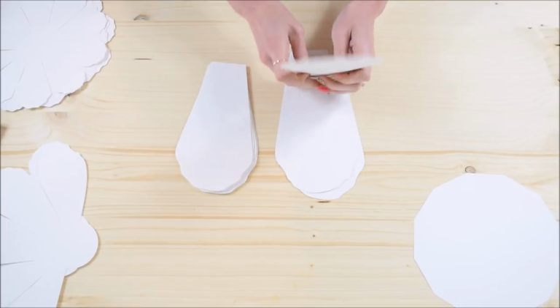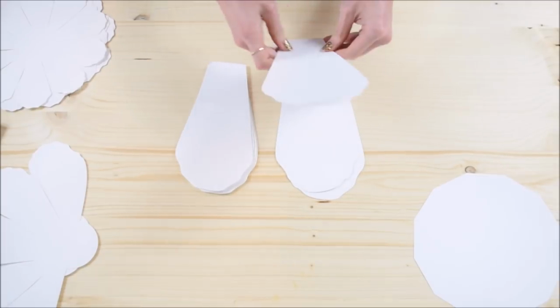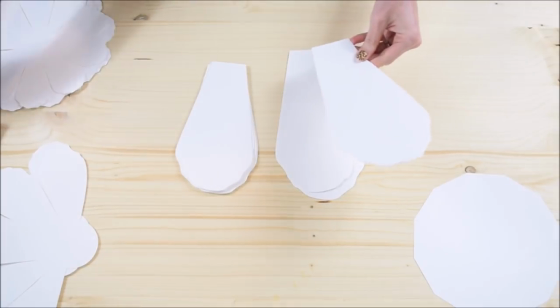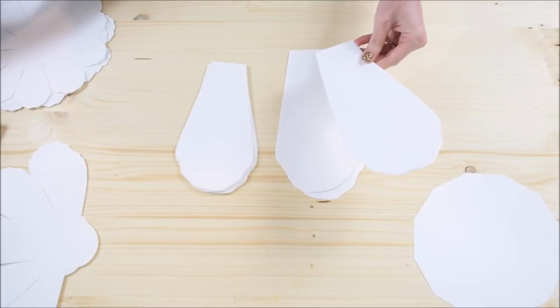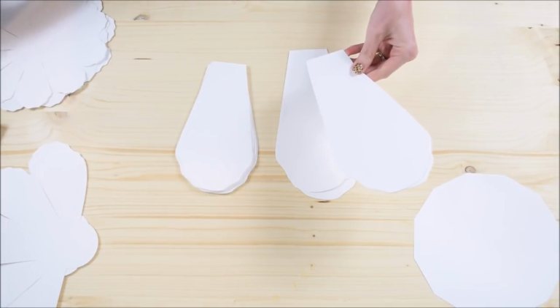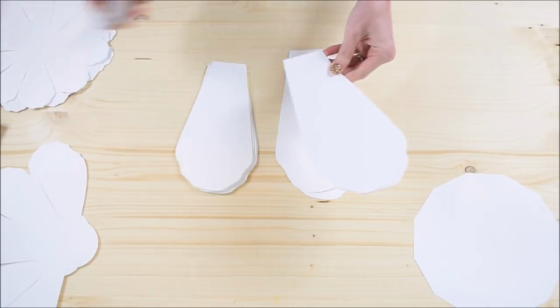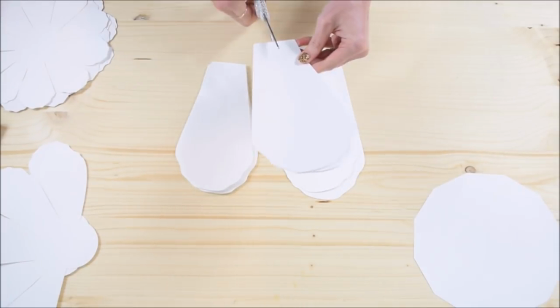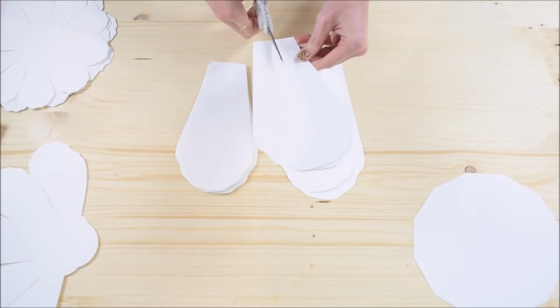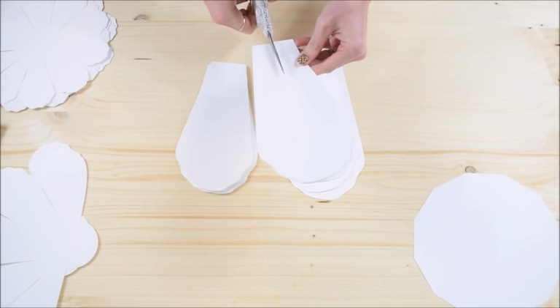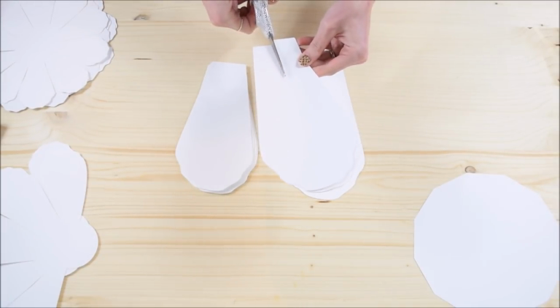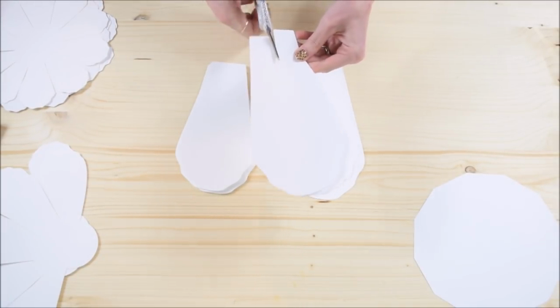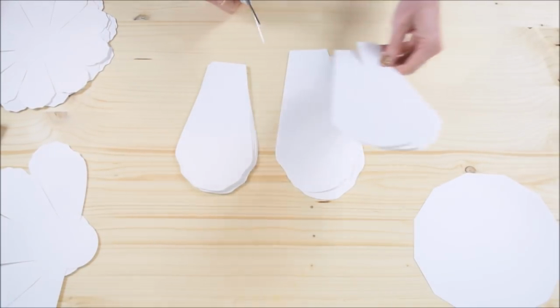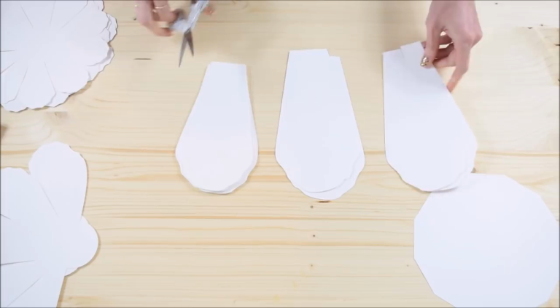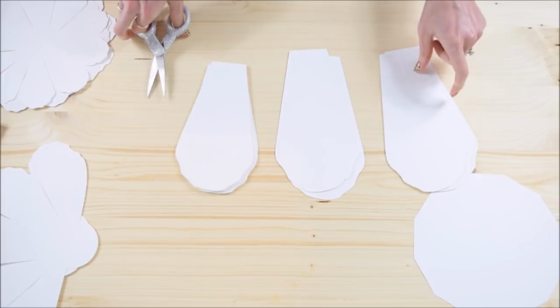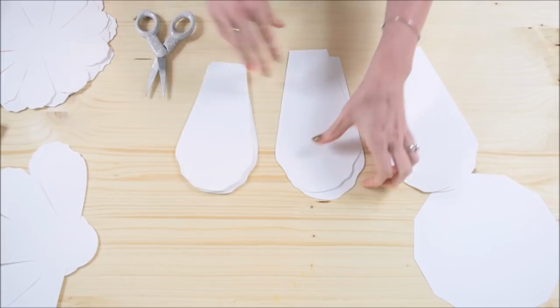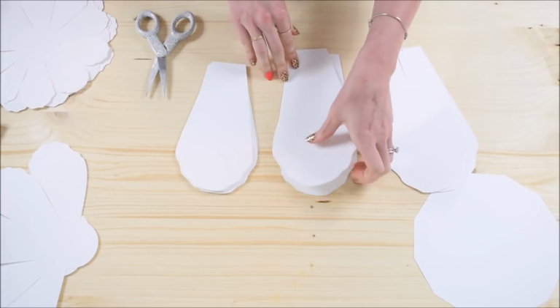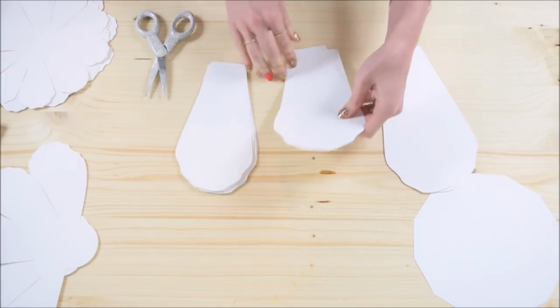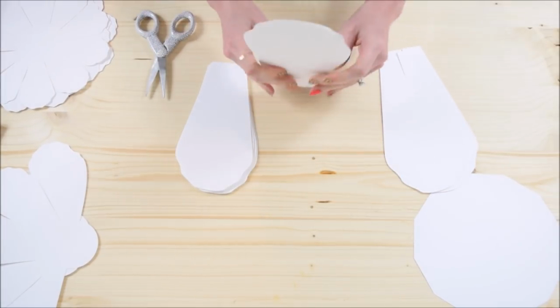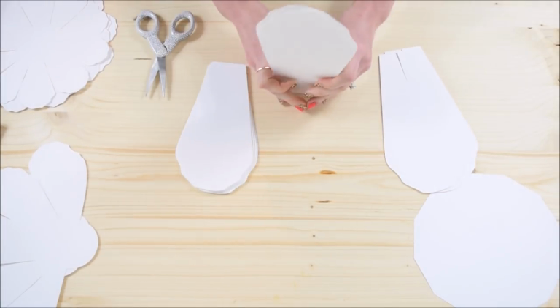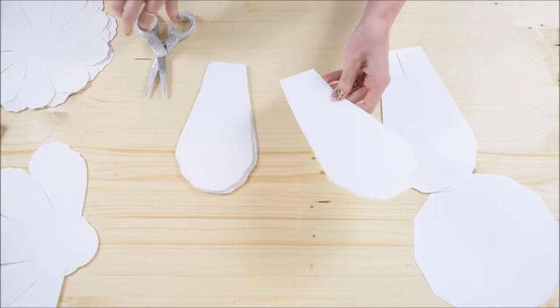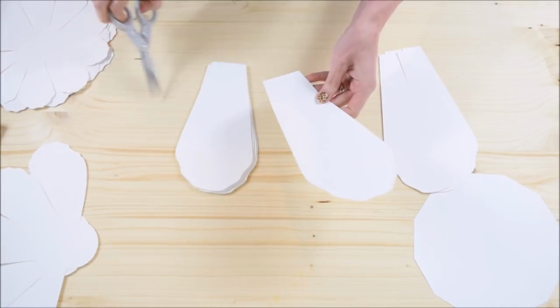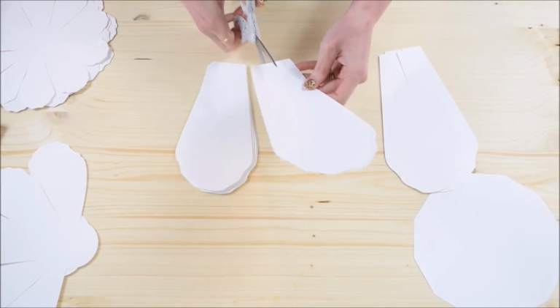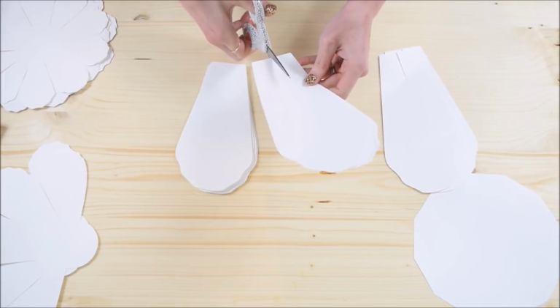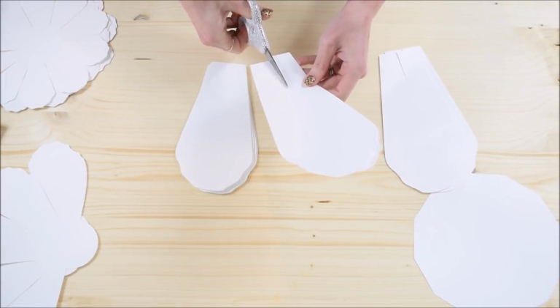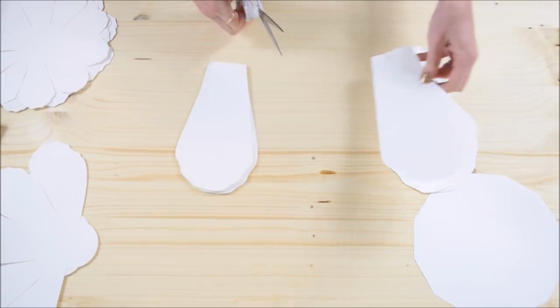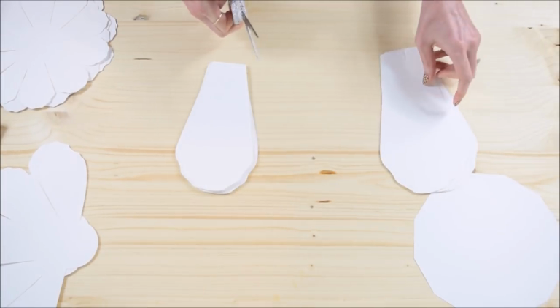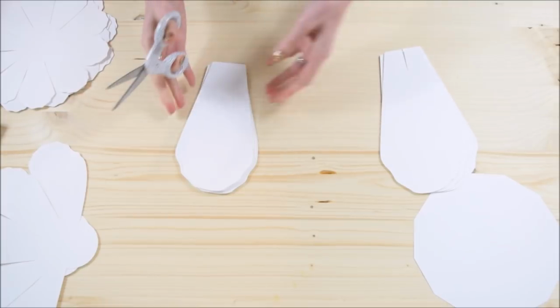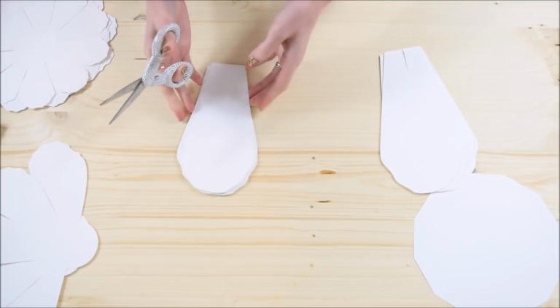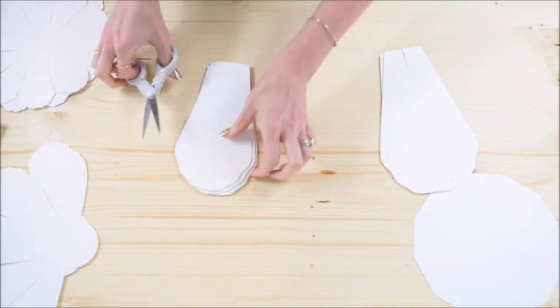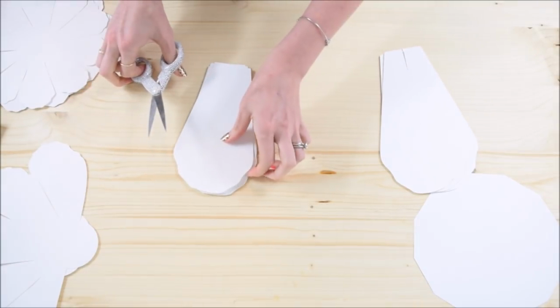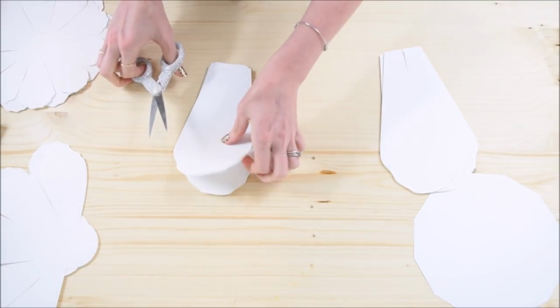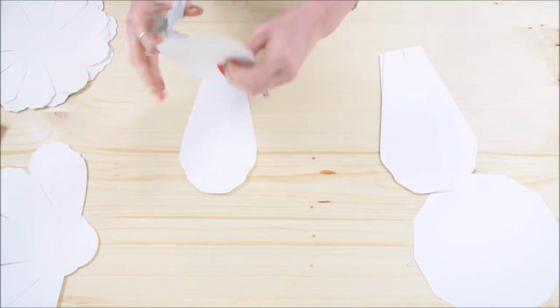What we're going to do first is cut about an inch and a half to two inch slit at the bottom of each petal. You're going to do this with all the extra large petals and all of the large petals.